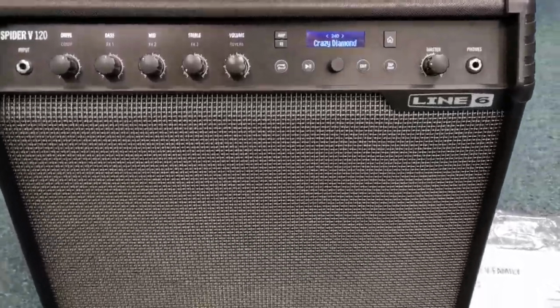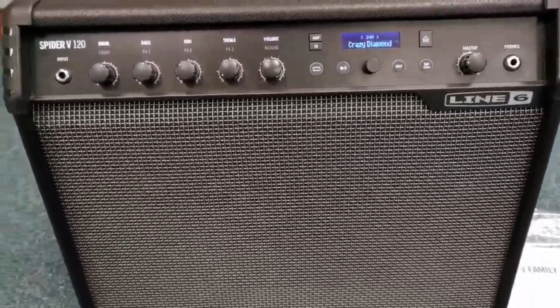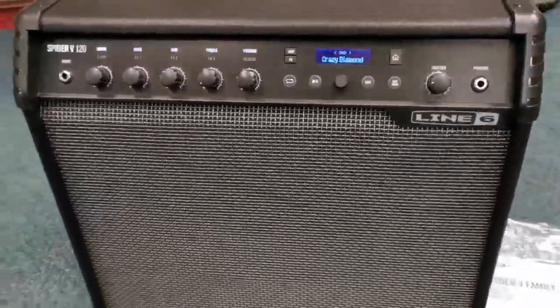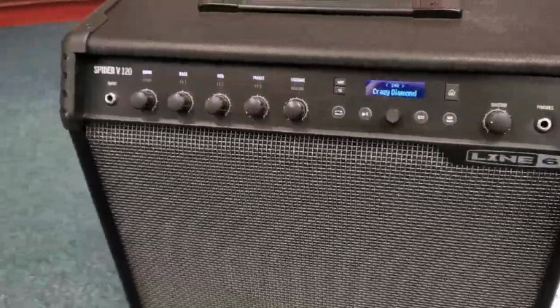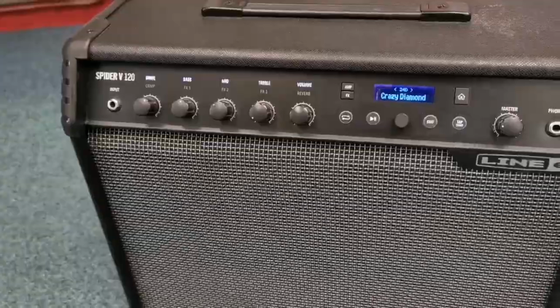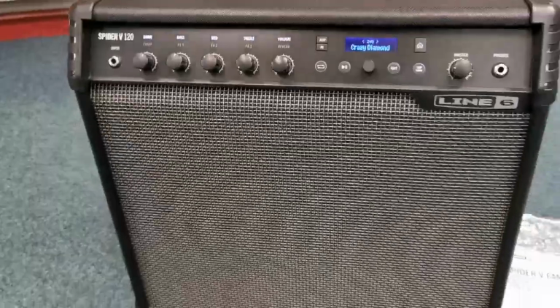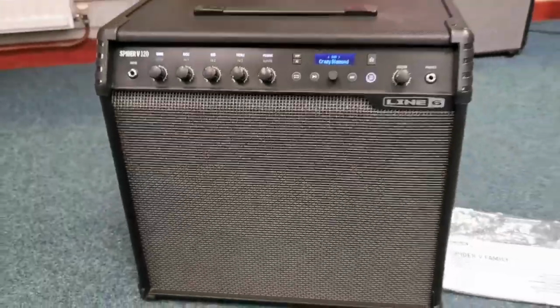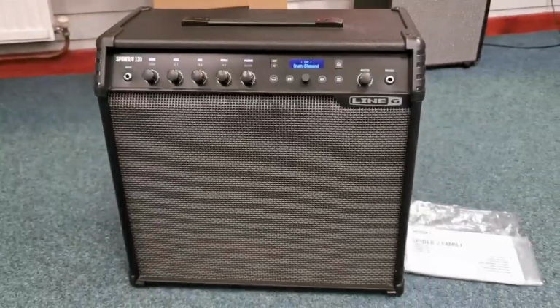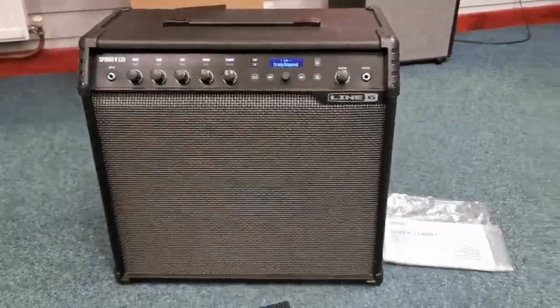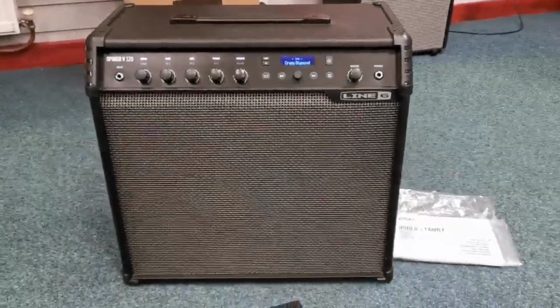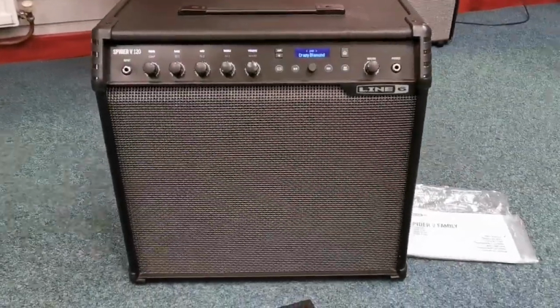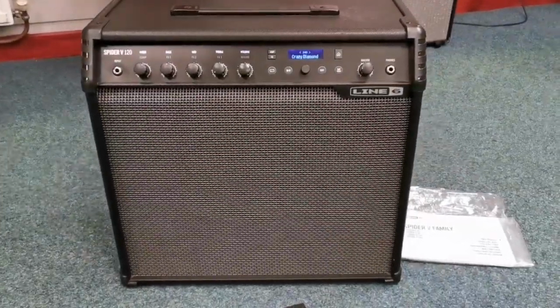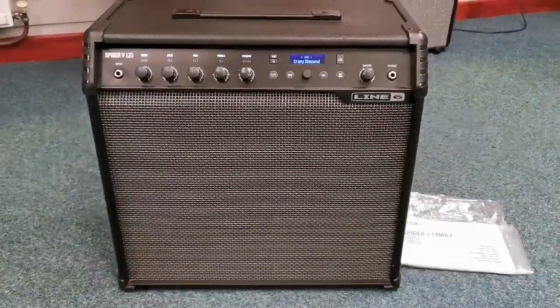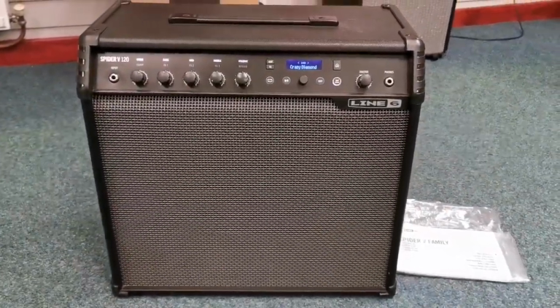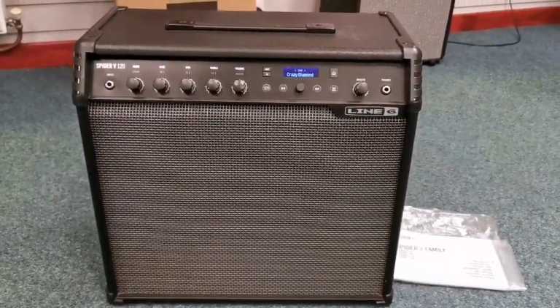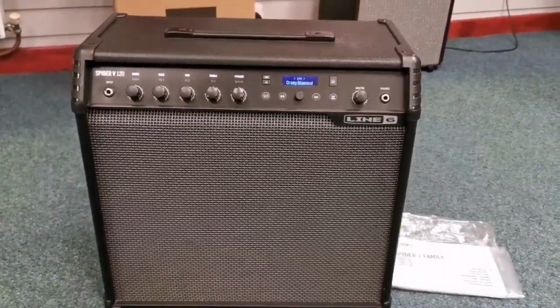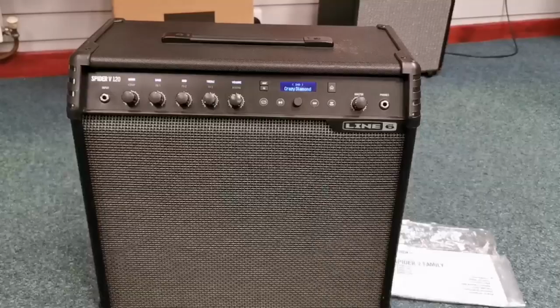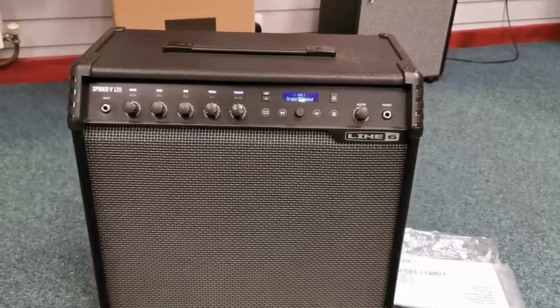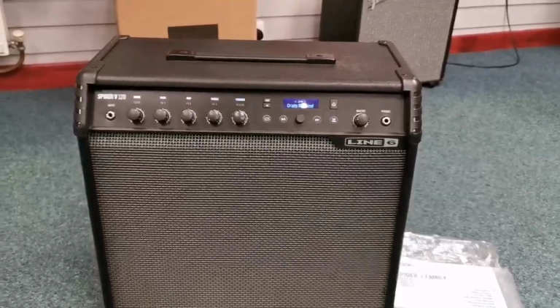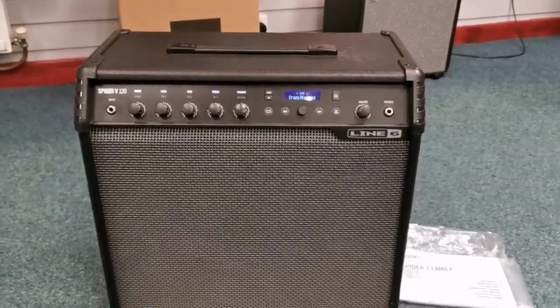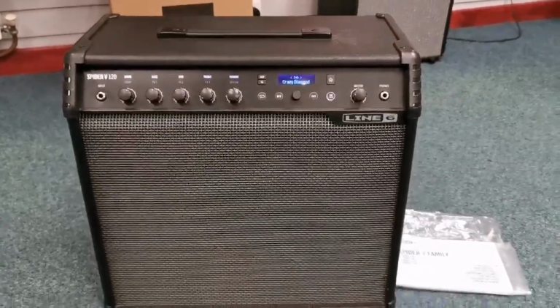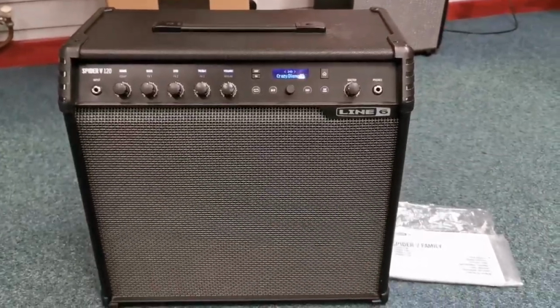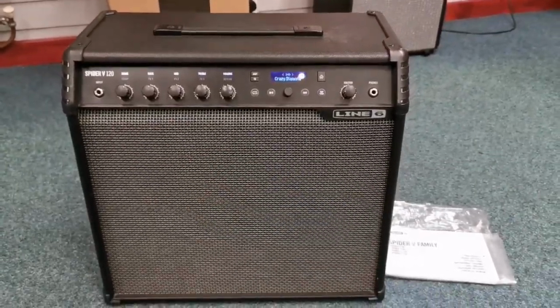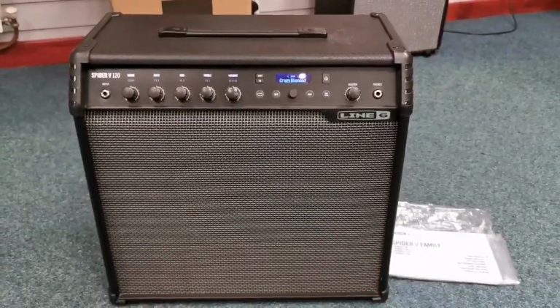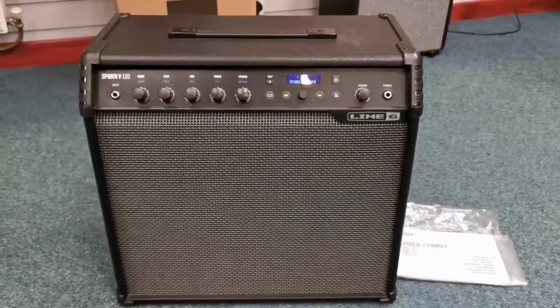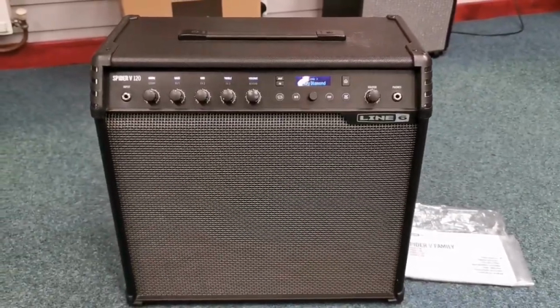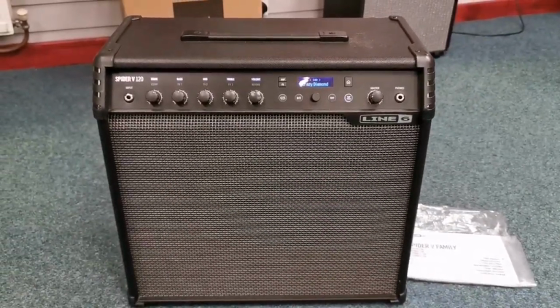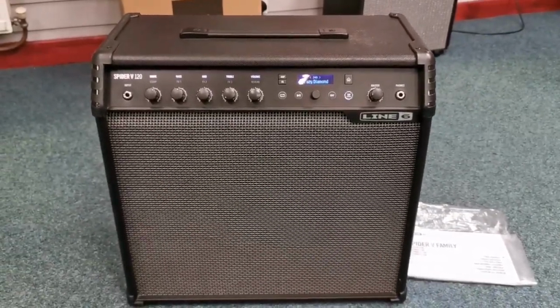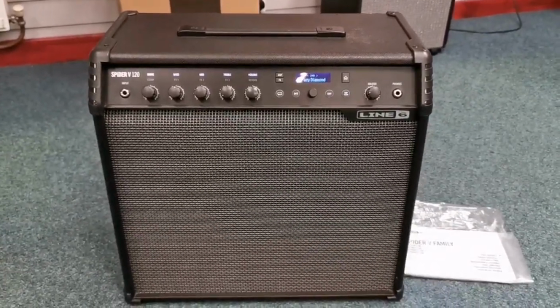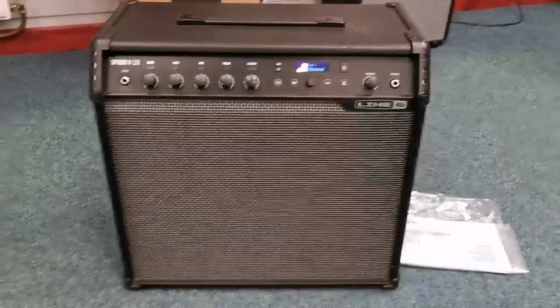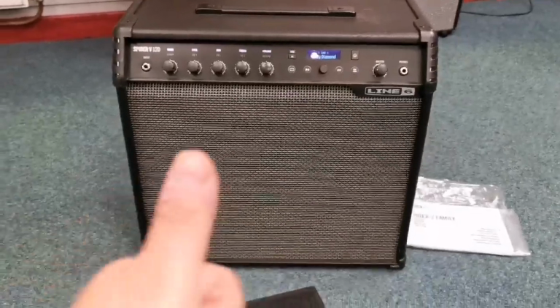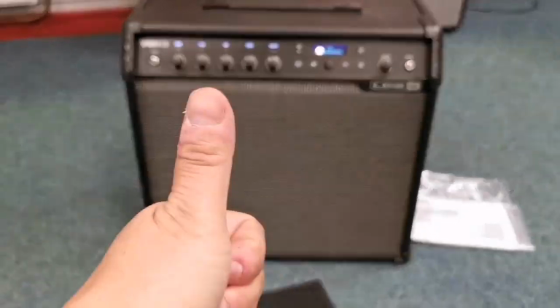So here it is — I'll just pan back, cinema style again. That's the second-hand Spider 5 120 at the Blackpool store, just come into stock. Get it today — it's brilliant. Speak to you soon, bye-bye.